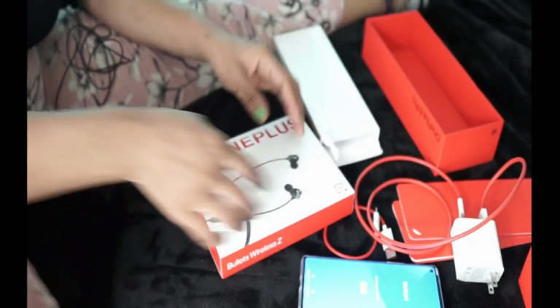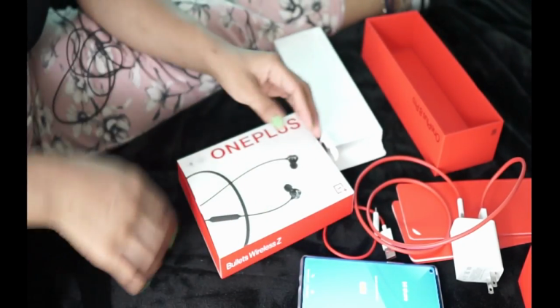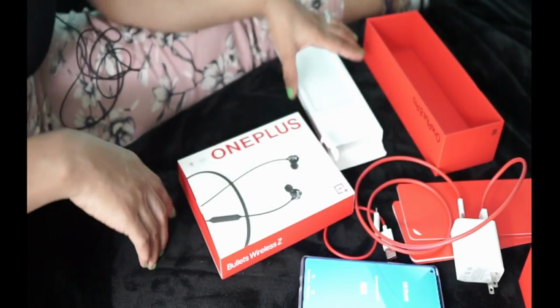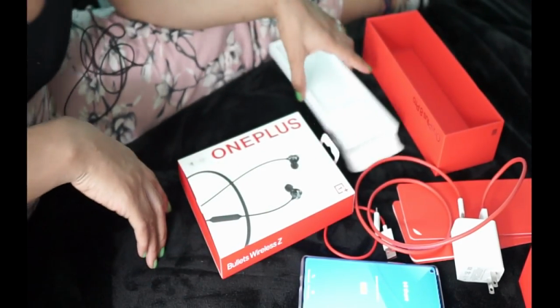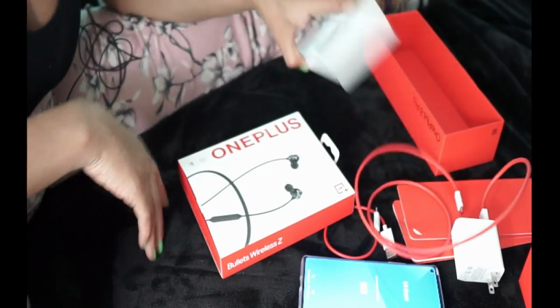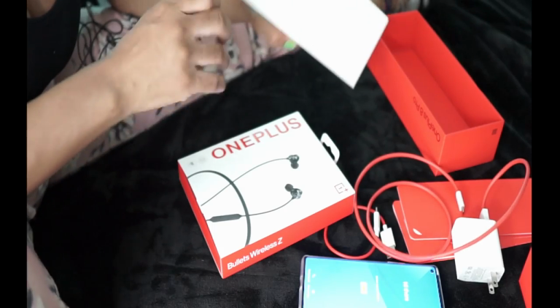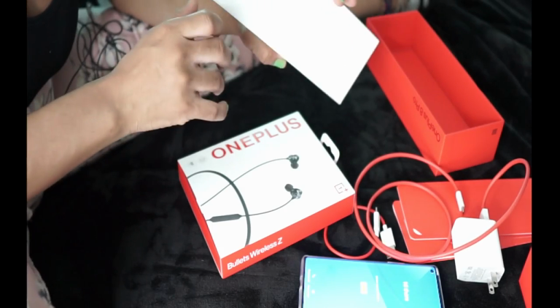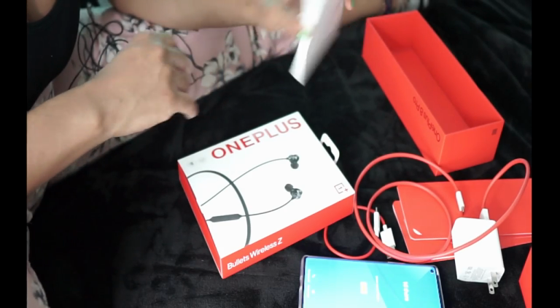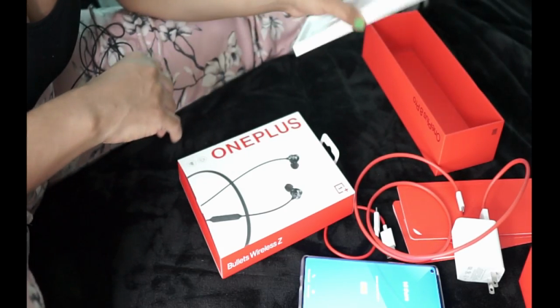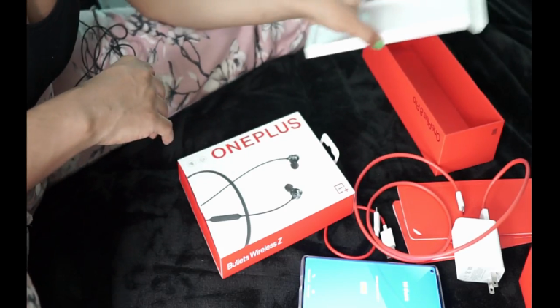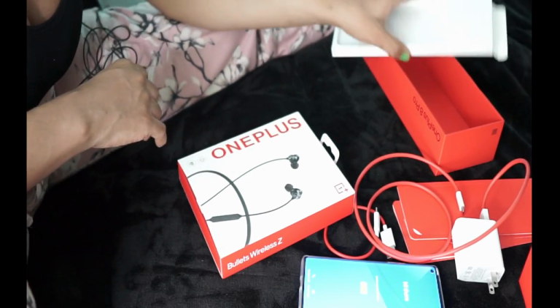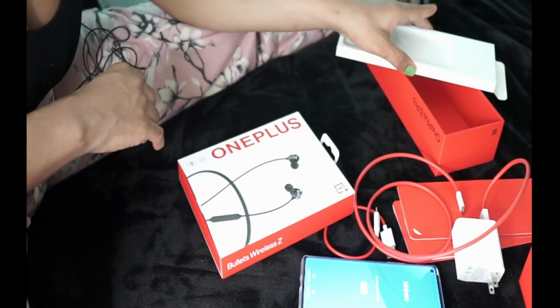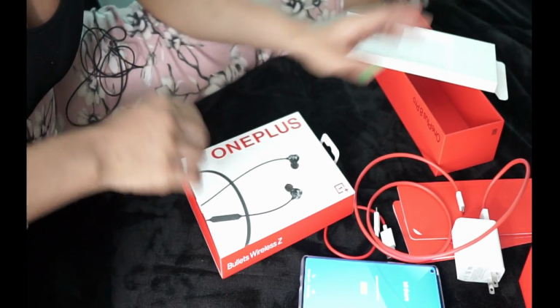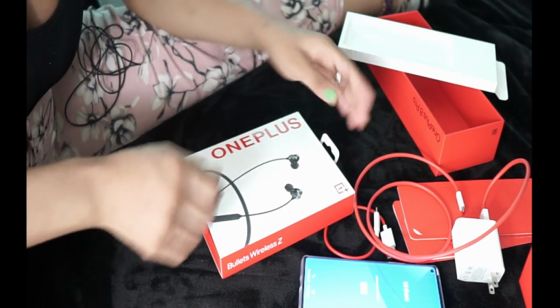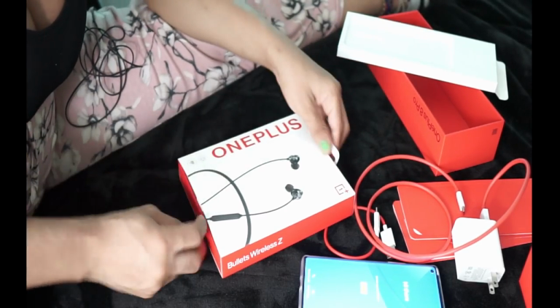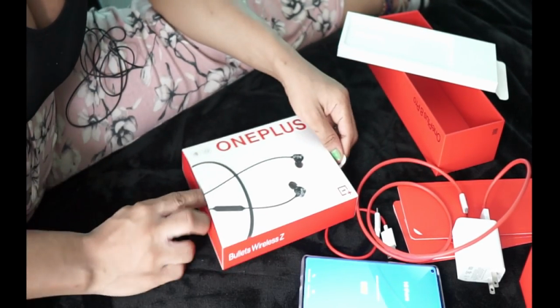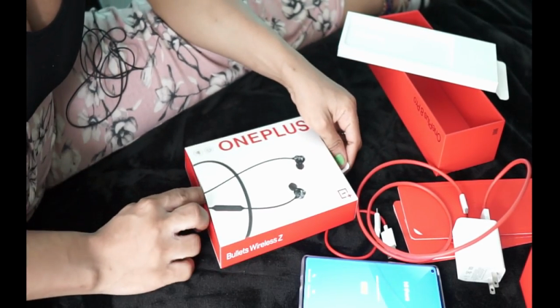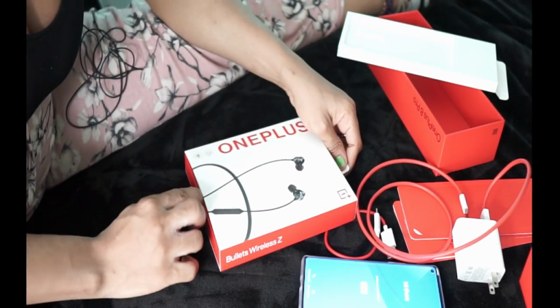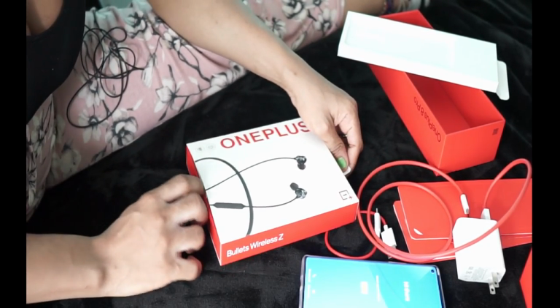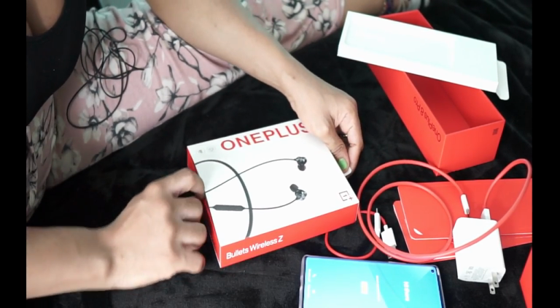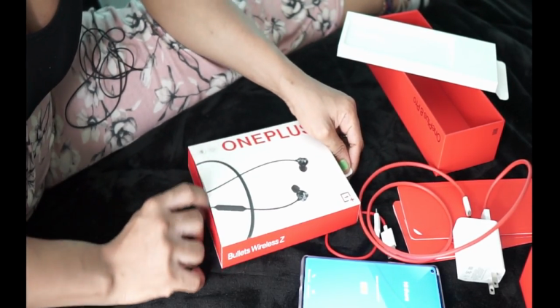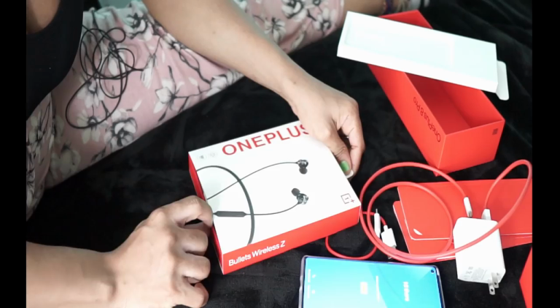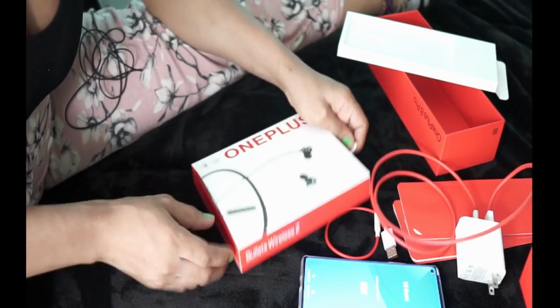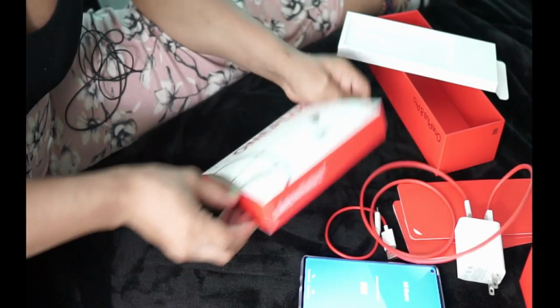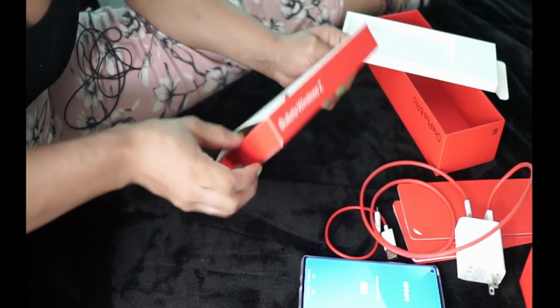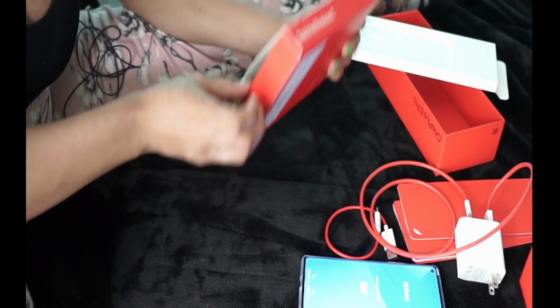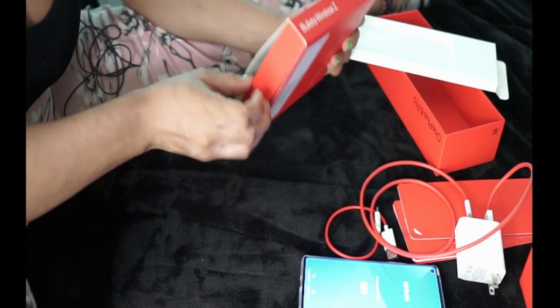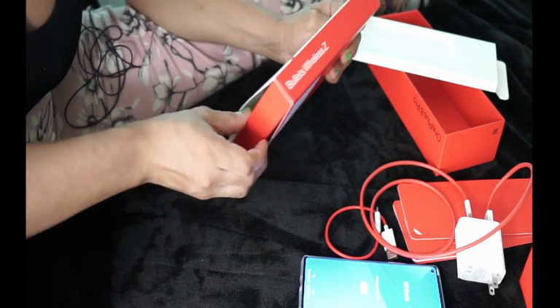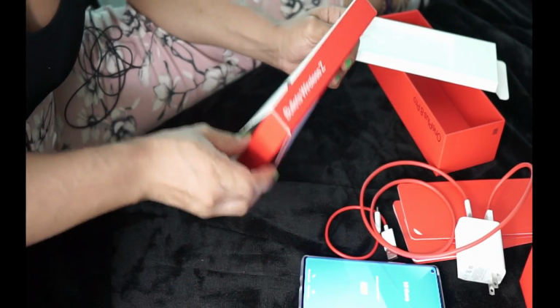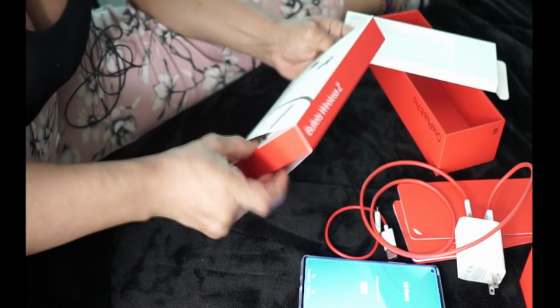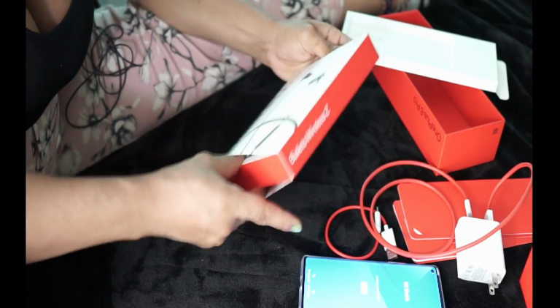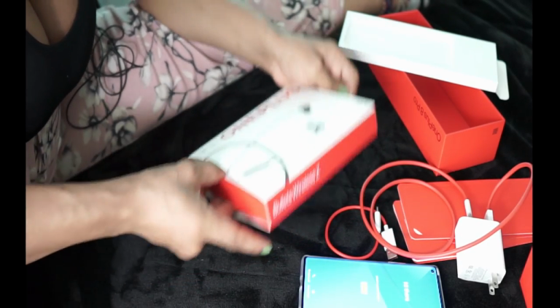Okay guys, here we go. I'm just unboxing my OnePlus for the first time, so don't judge me — I'm just showing you what's in the box.